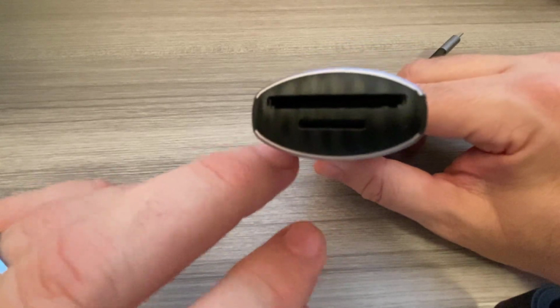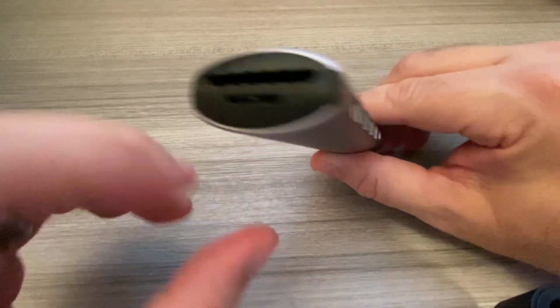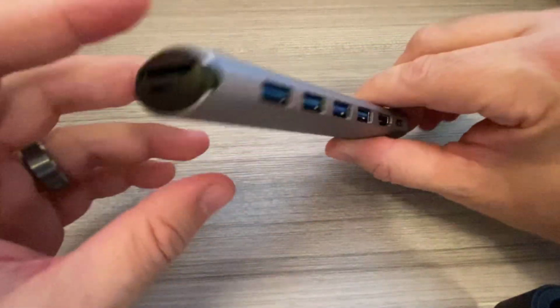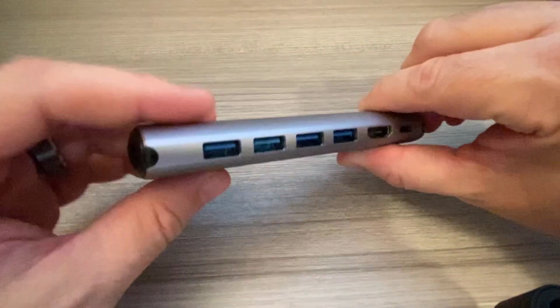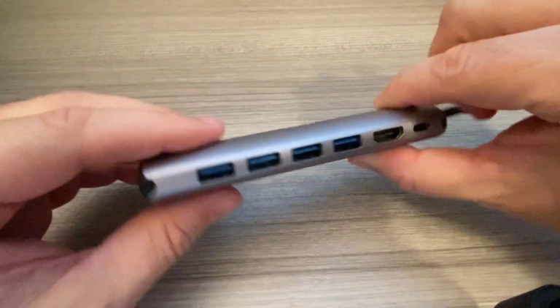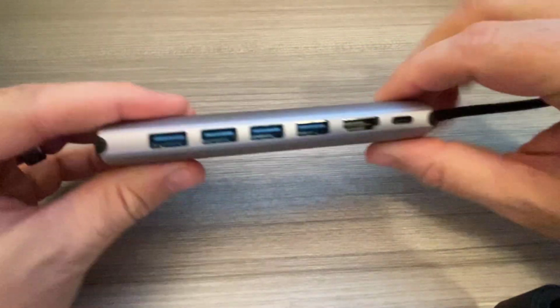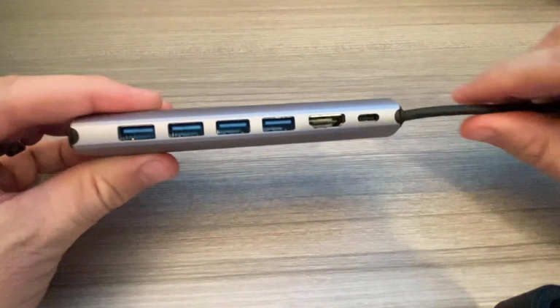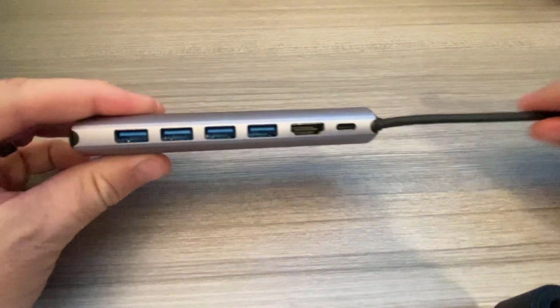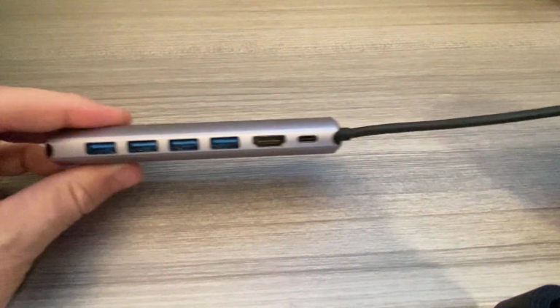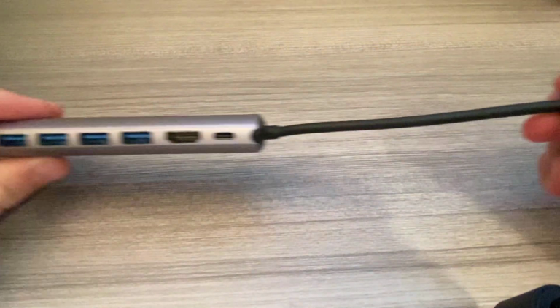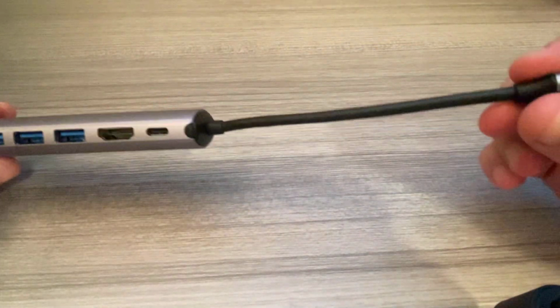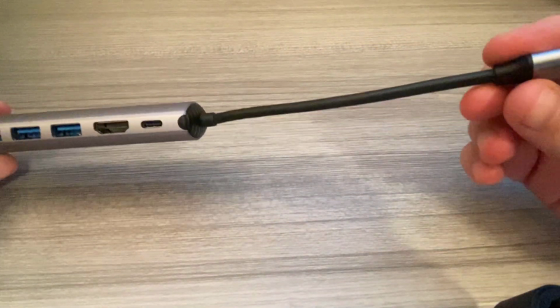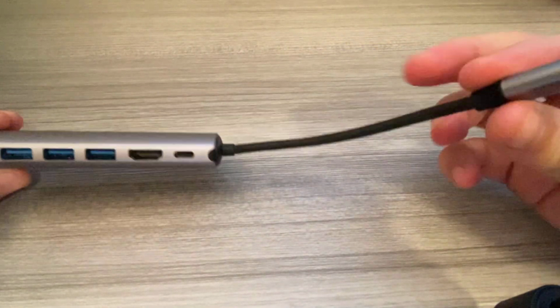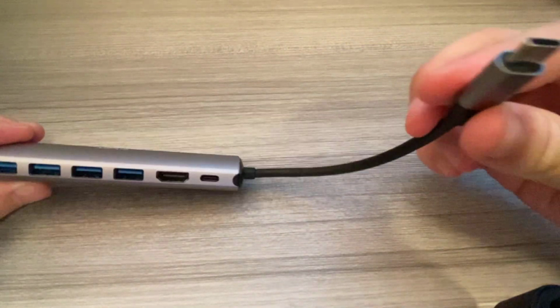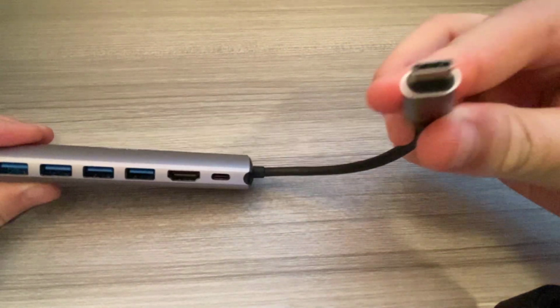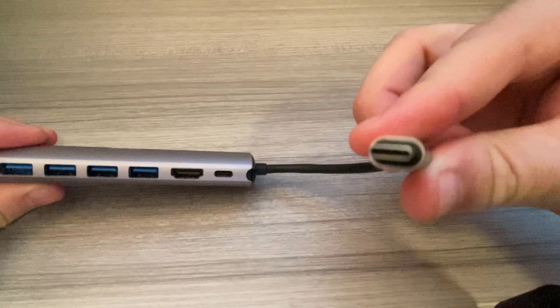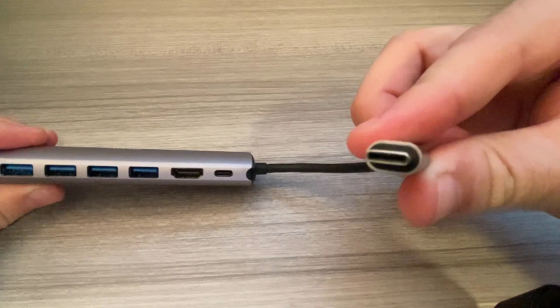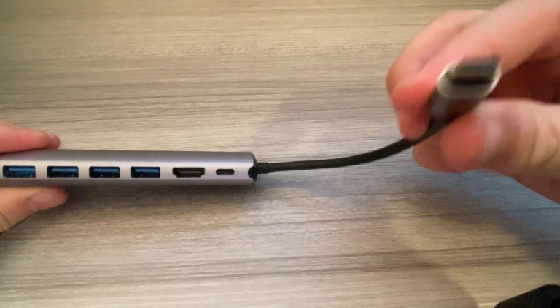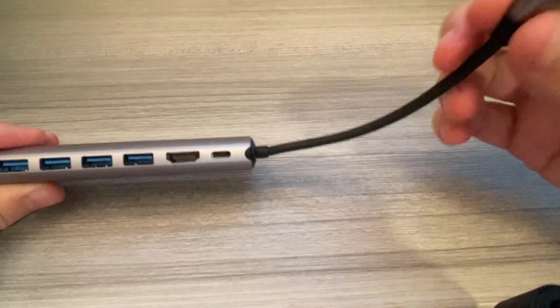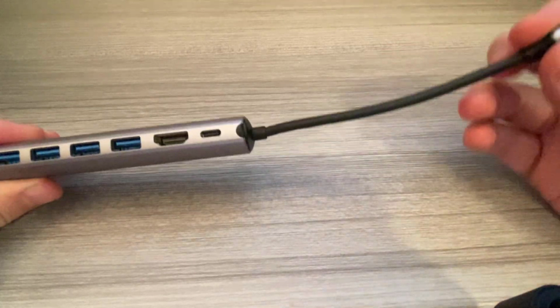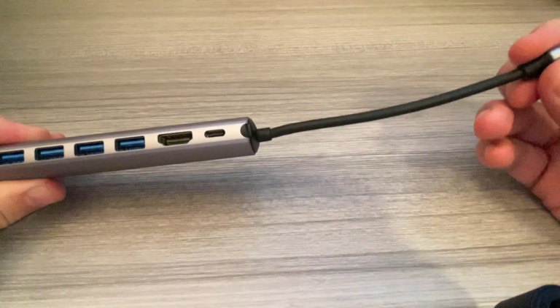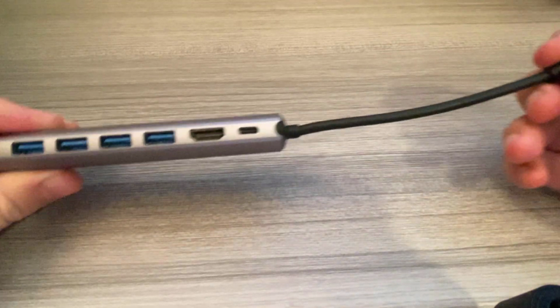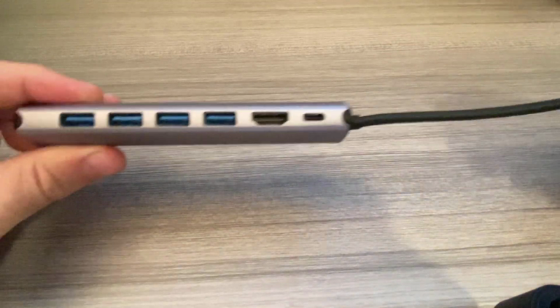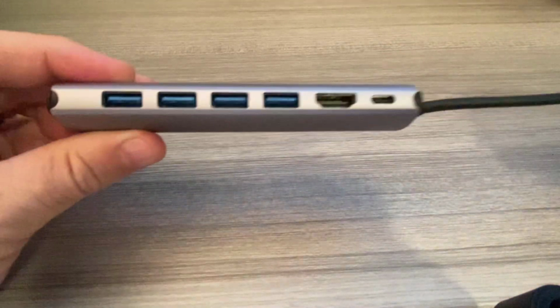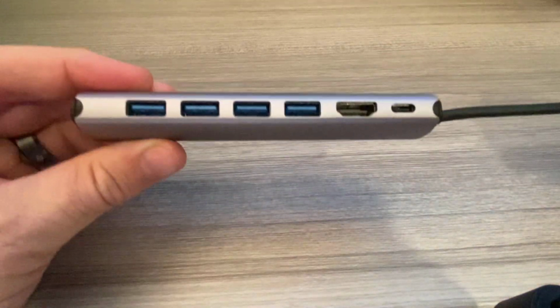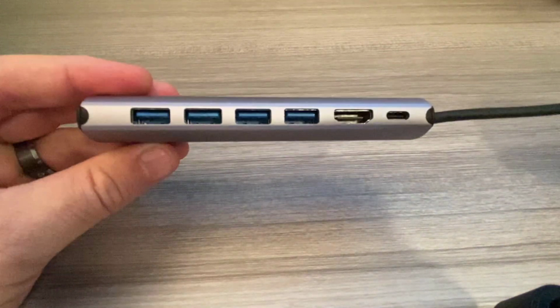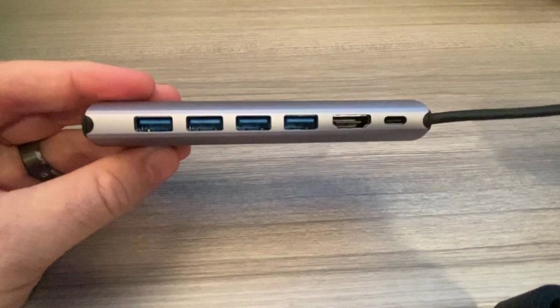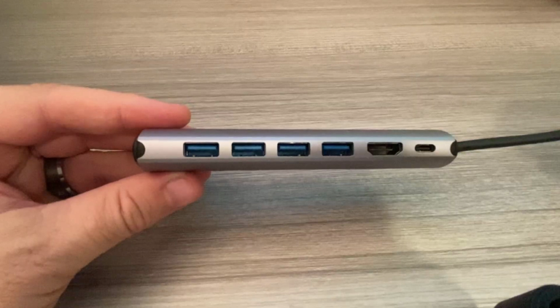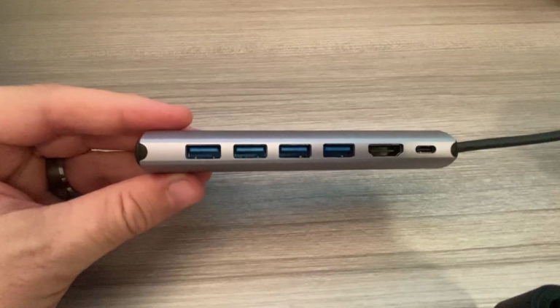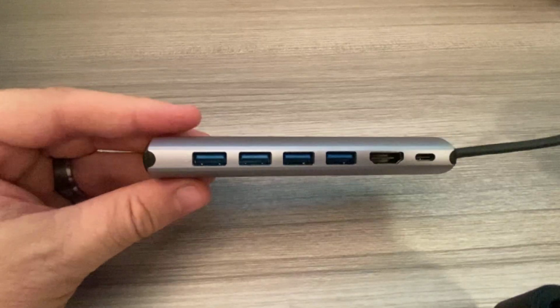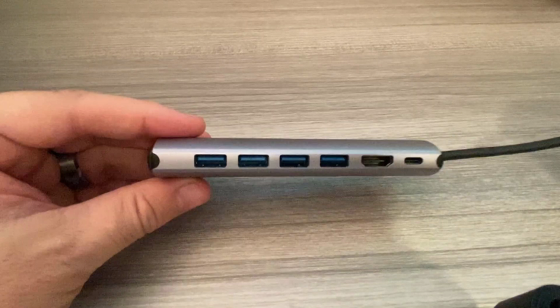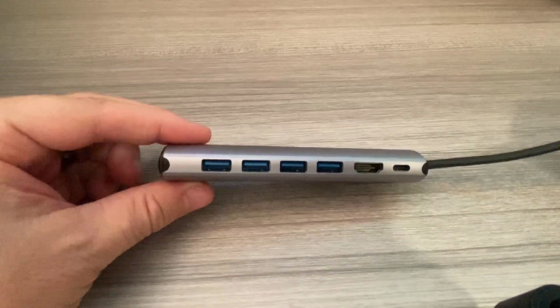The cable on the end is flexible enough to put it in any position so it can lay out of the way. Now why did I buy it? To connect my second monitor. So let's go ahead and do that now.